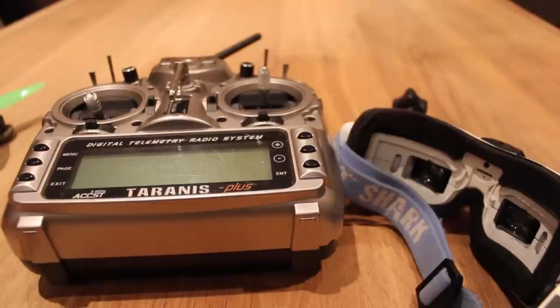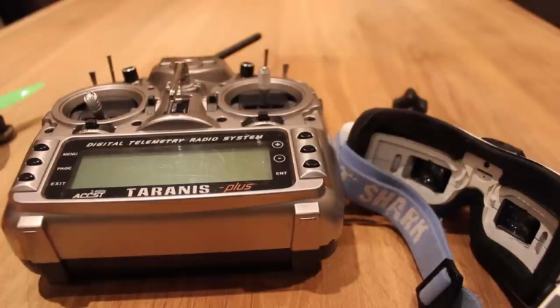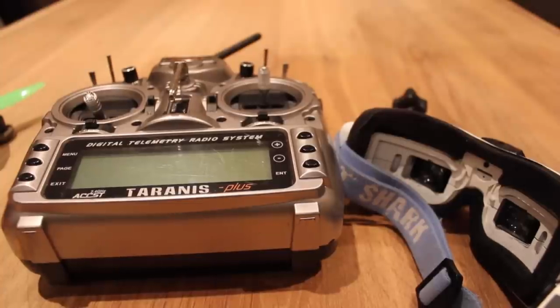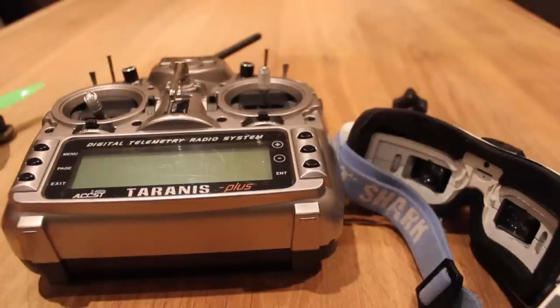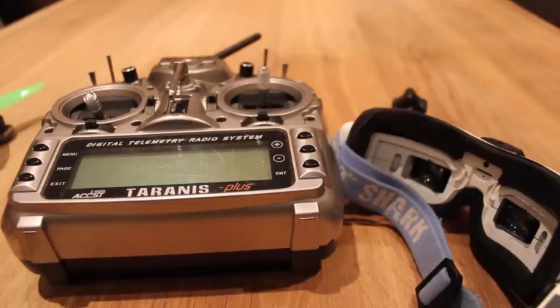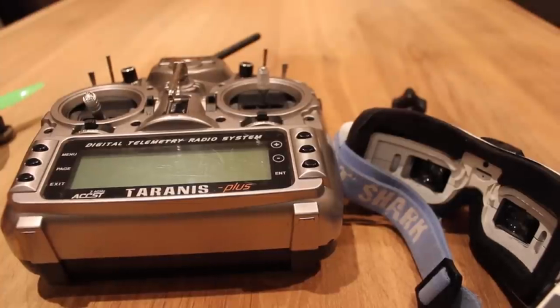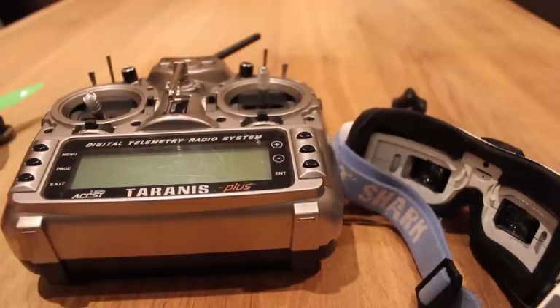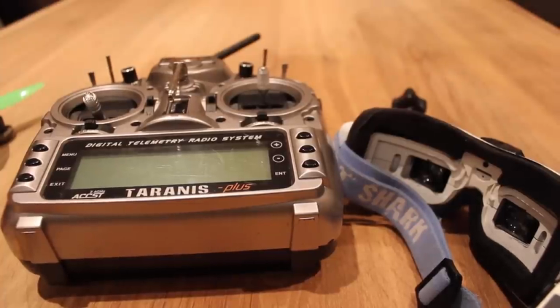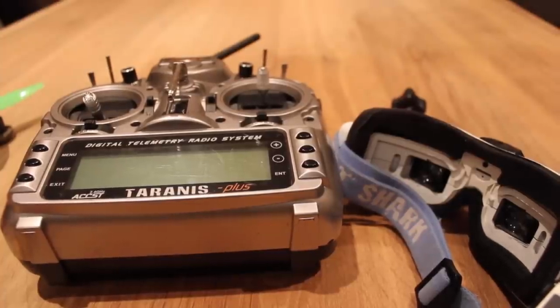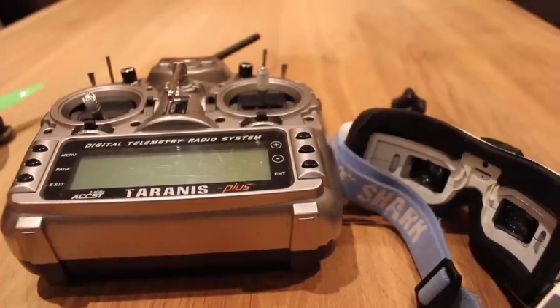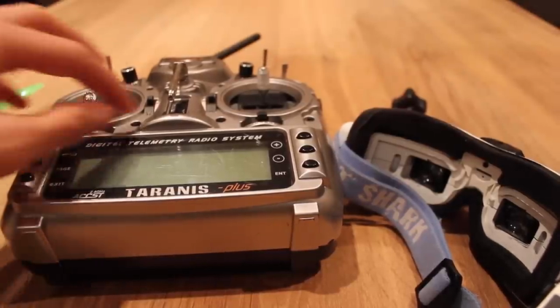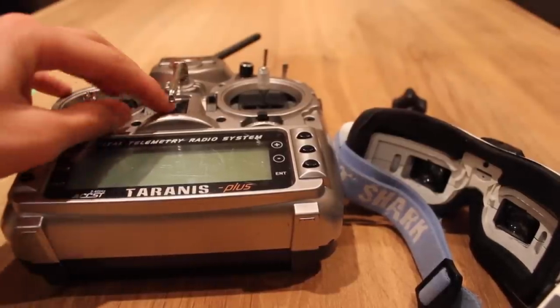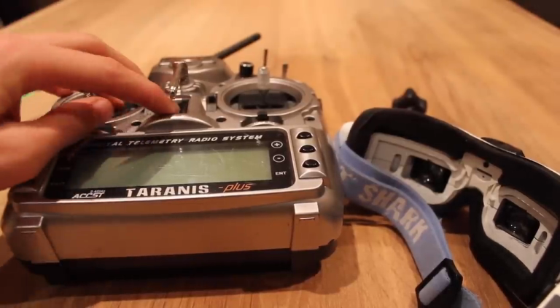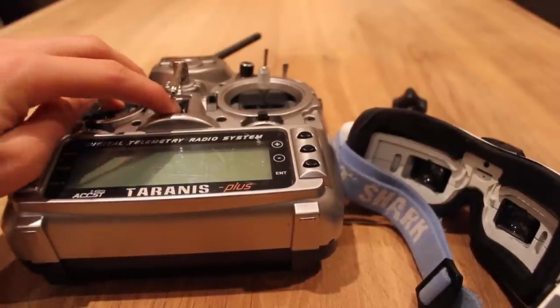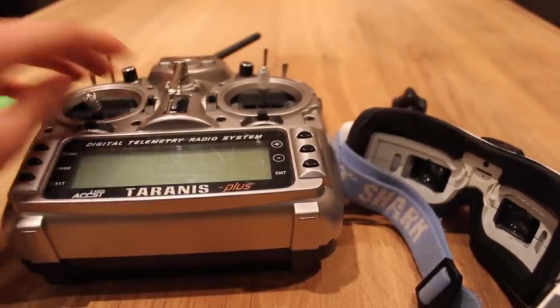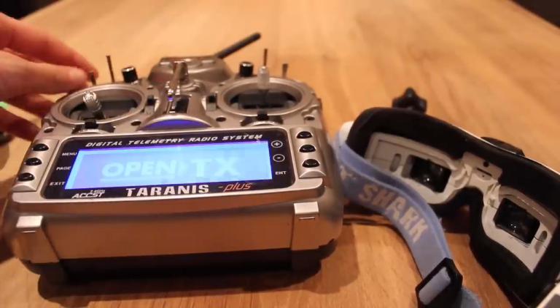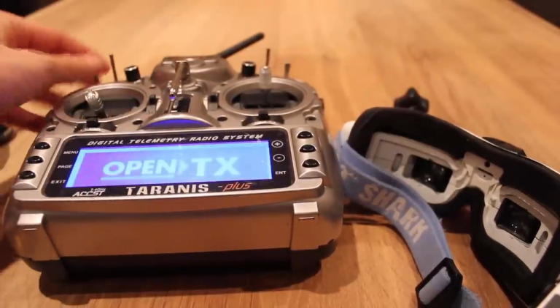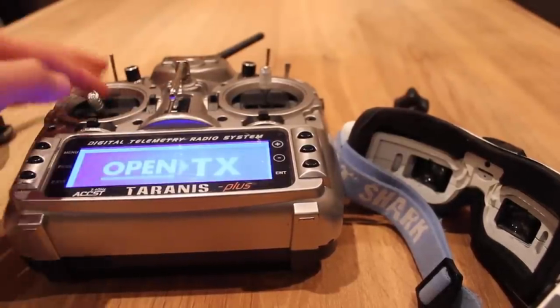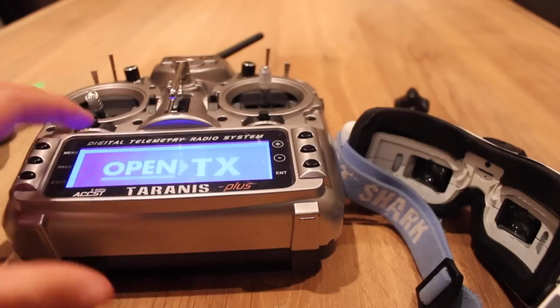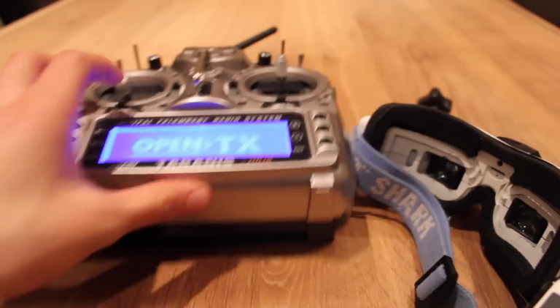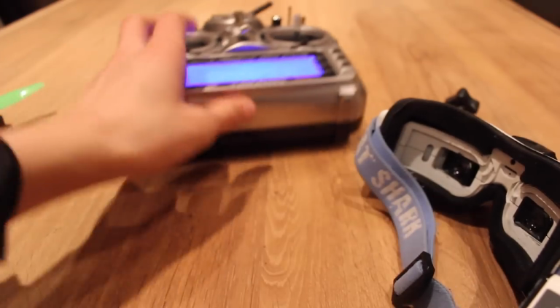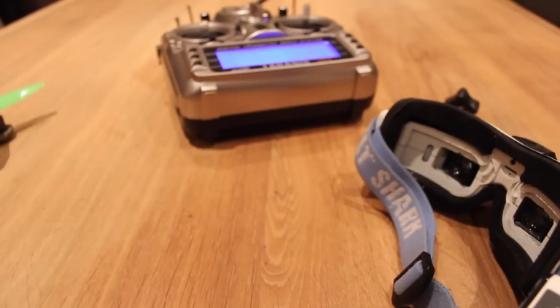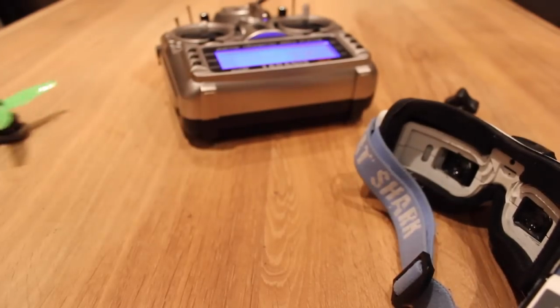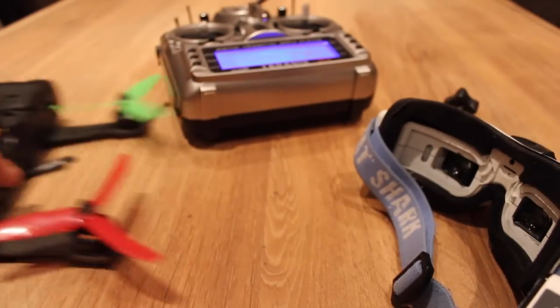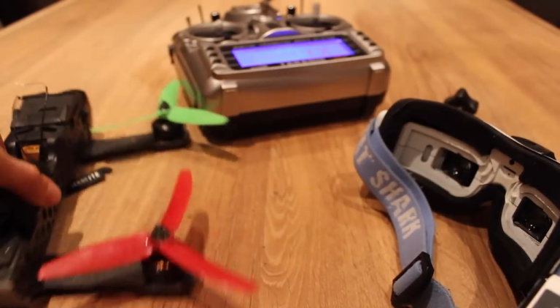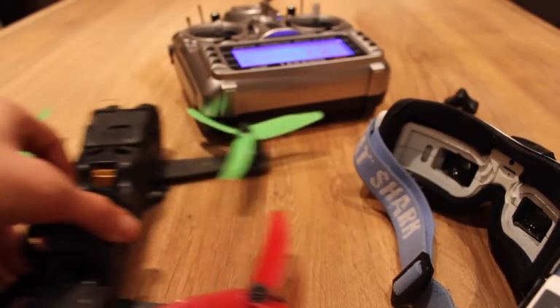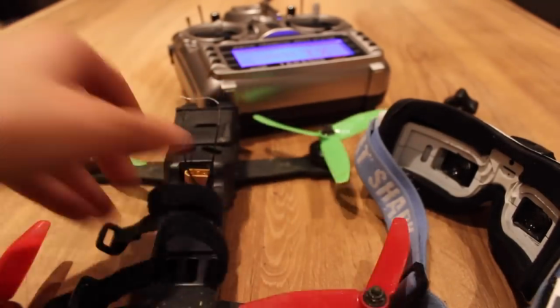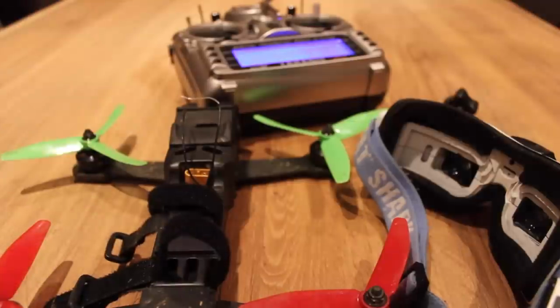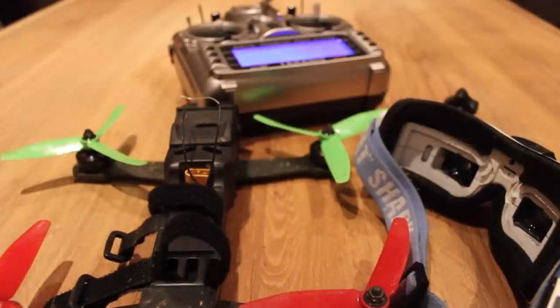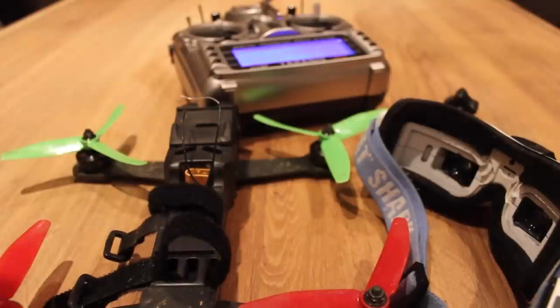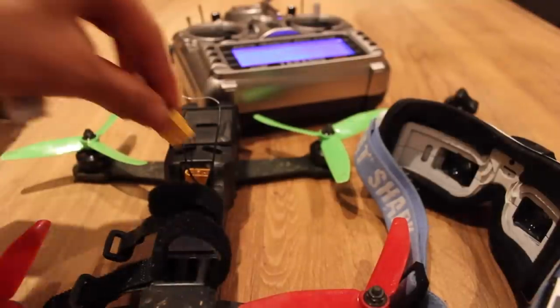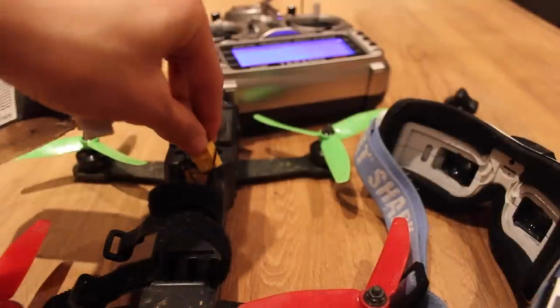Once you've got your SD card sorted out, power on whatever you want to be recording. In this case I've got my Taranis and my TDS Vendetta, so I'm just going to power them on now.